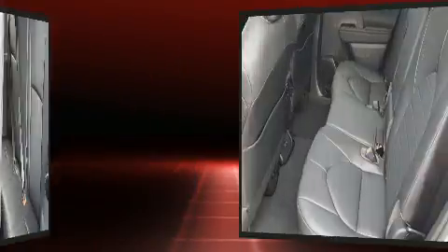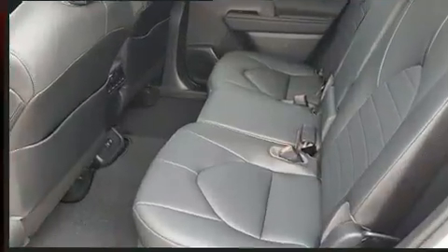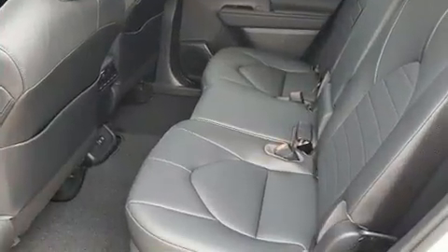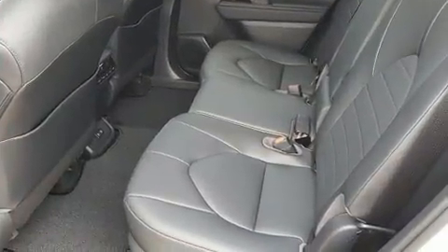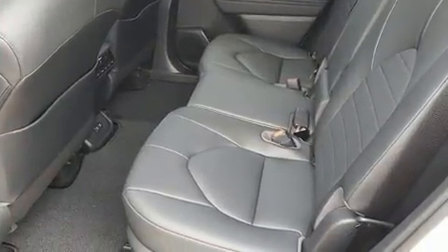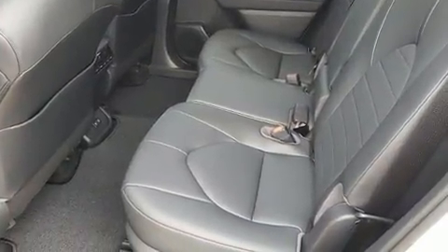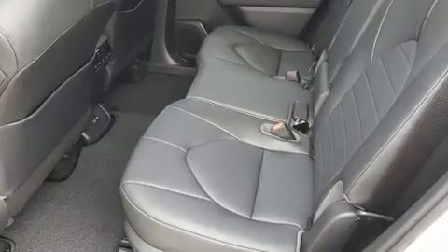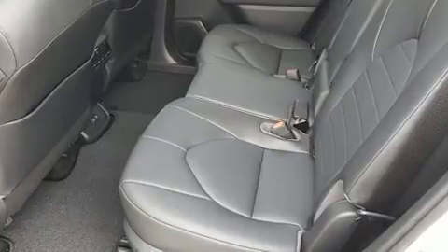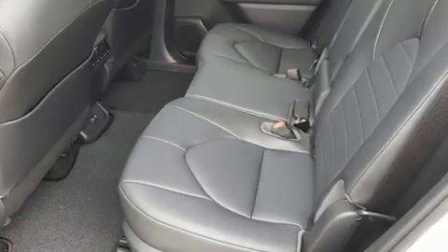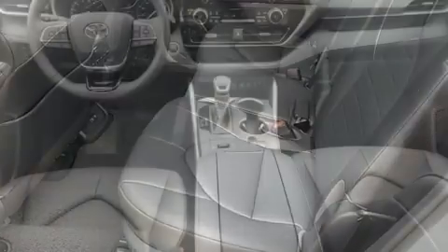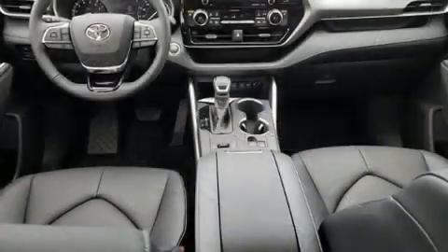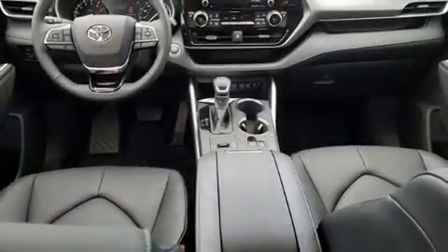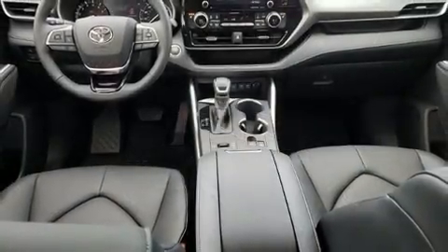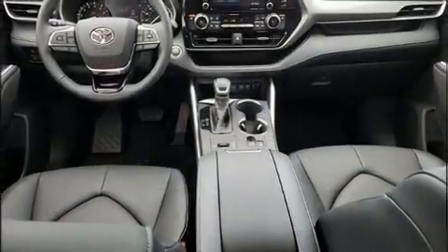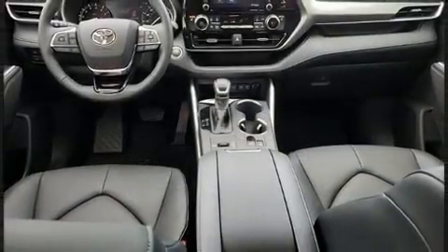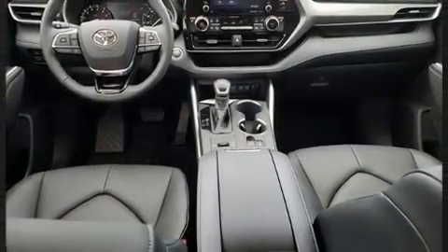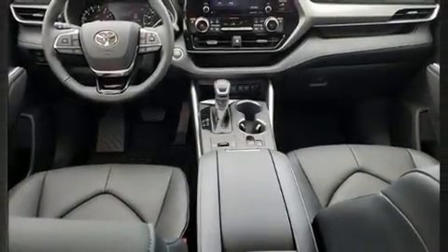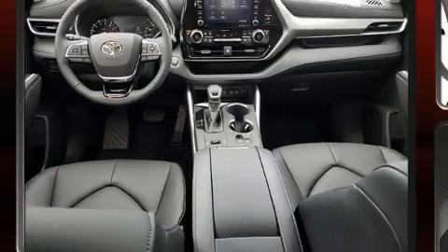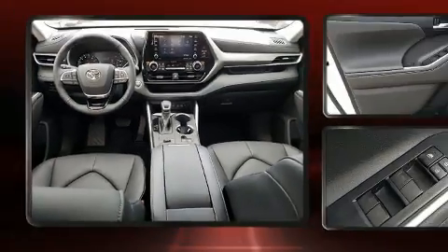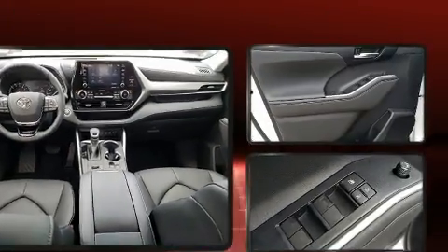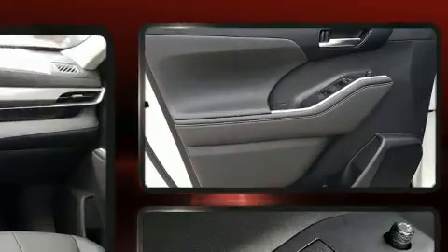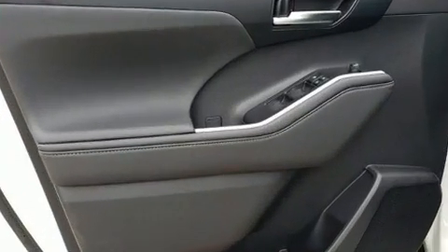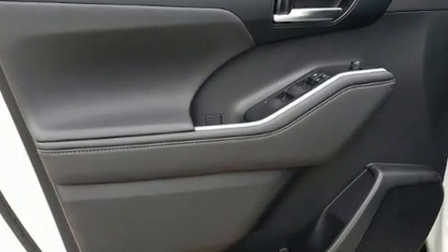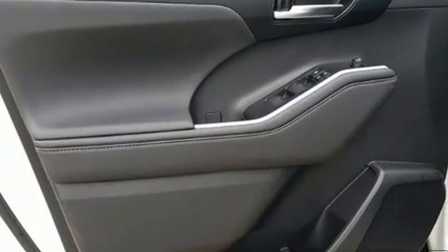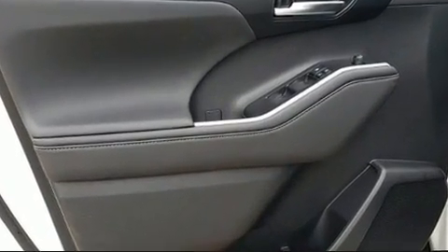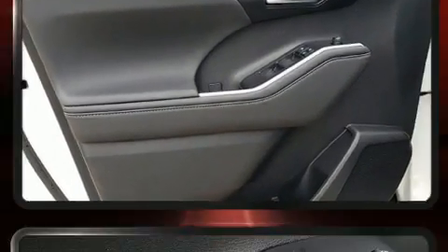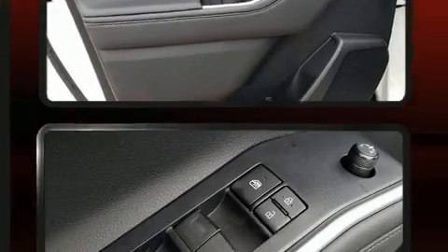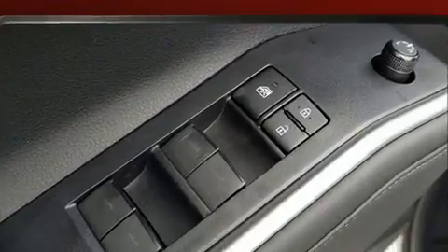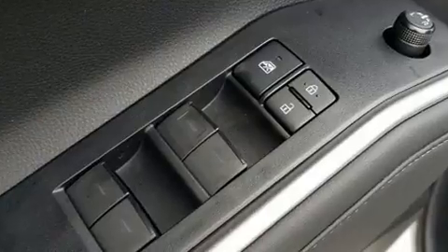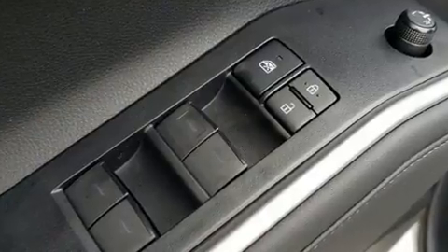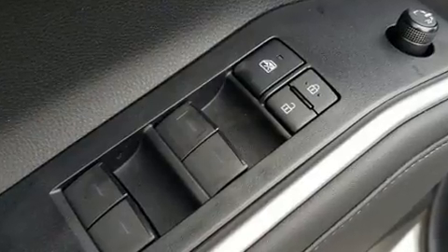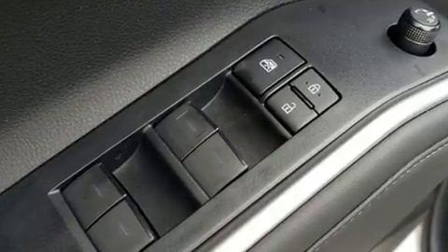Passengers in the third row enjoy seat-back reclining functionality, providing an extra level of comfort and convenience. Audio features include an AM-FM radio, steering wheel-mounted audio controls, and six well-positioned speakers.